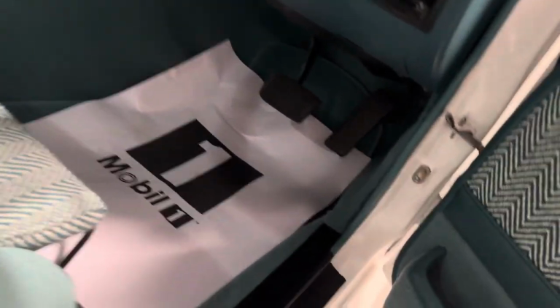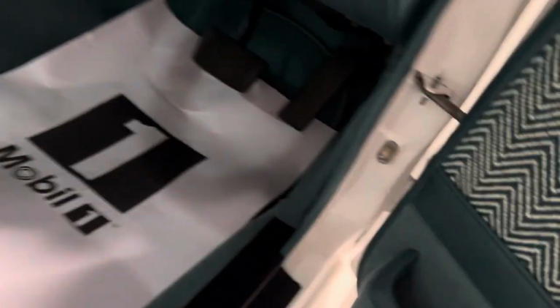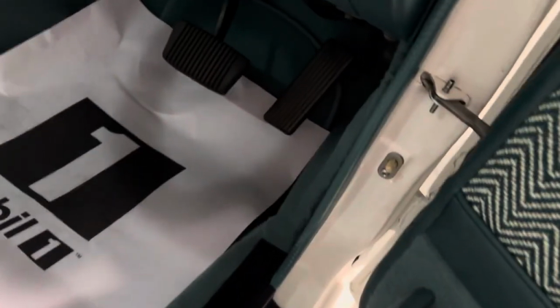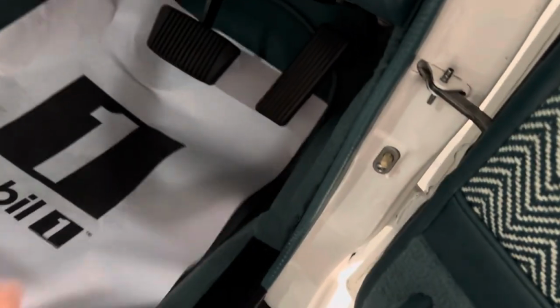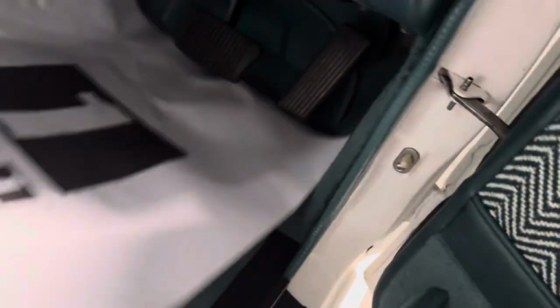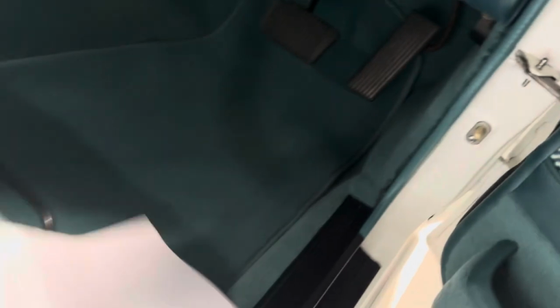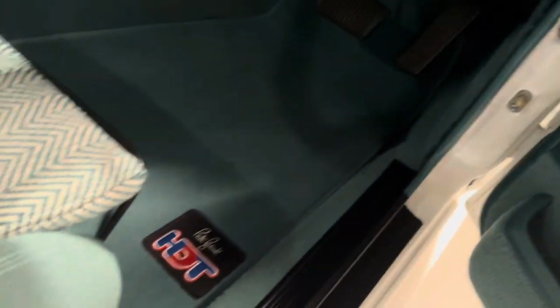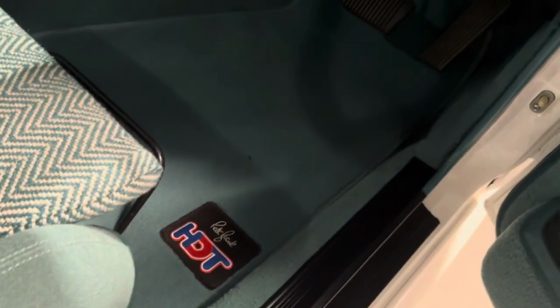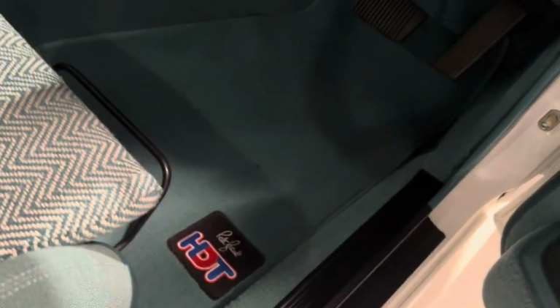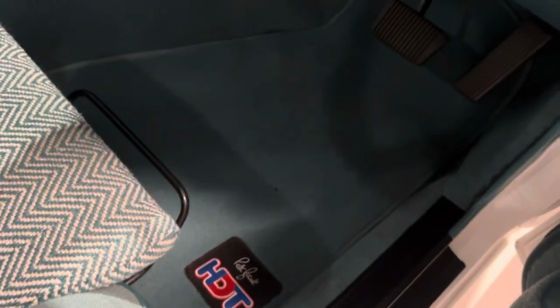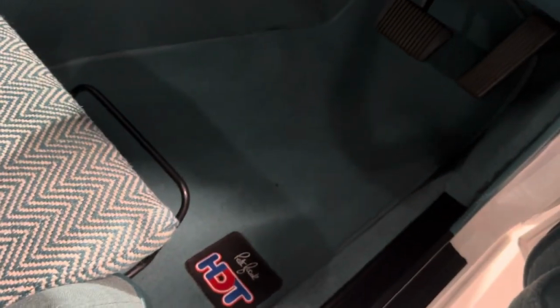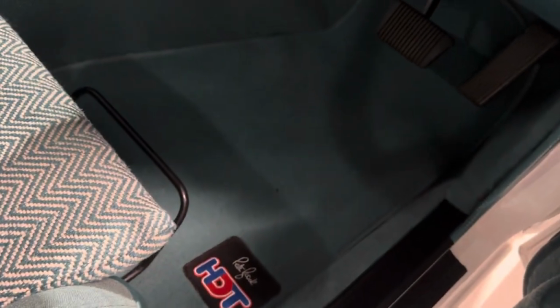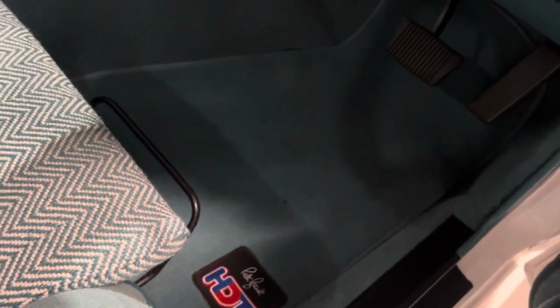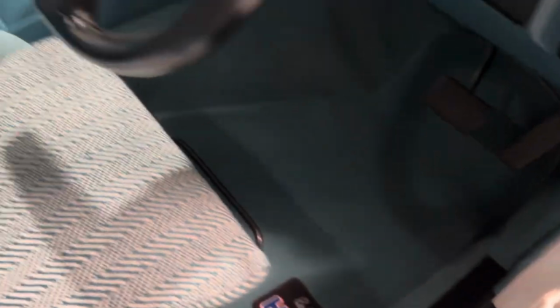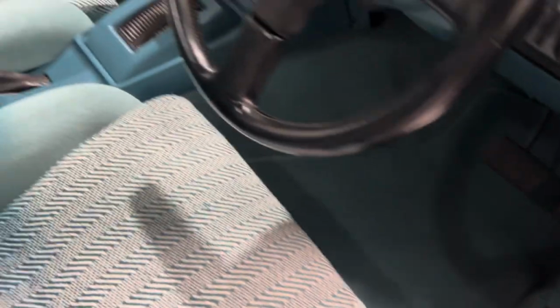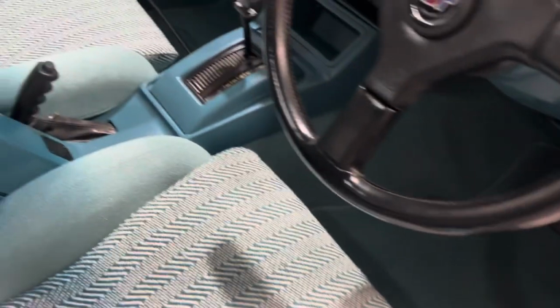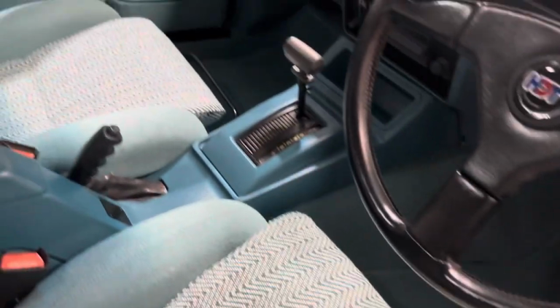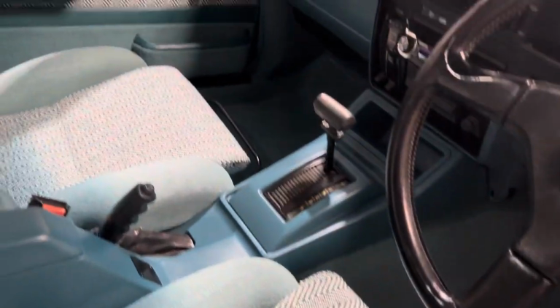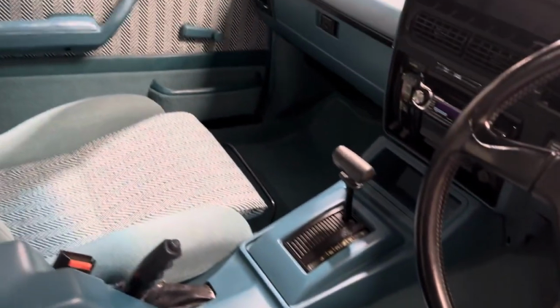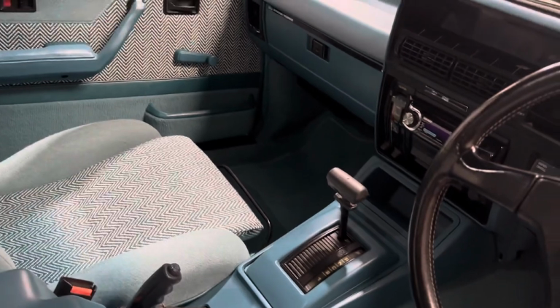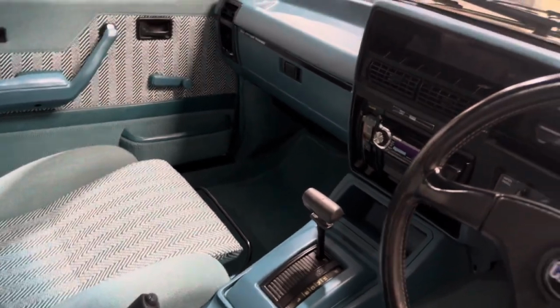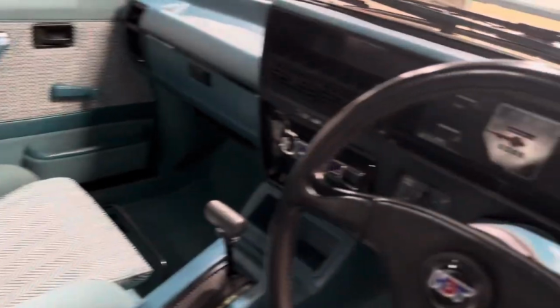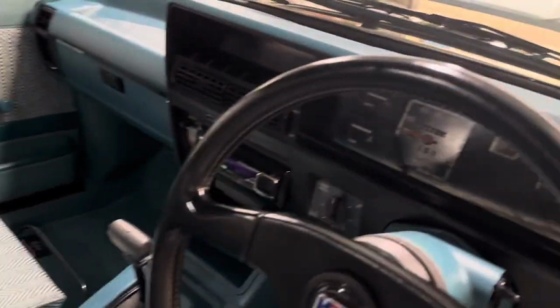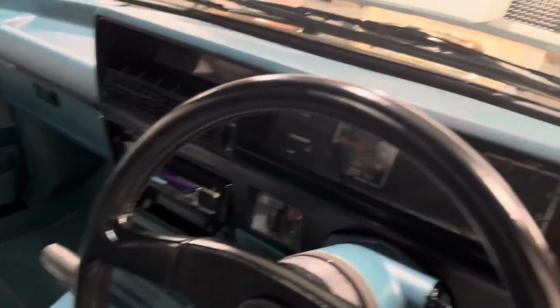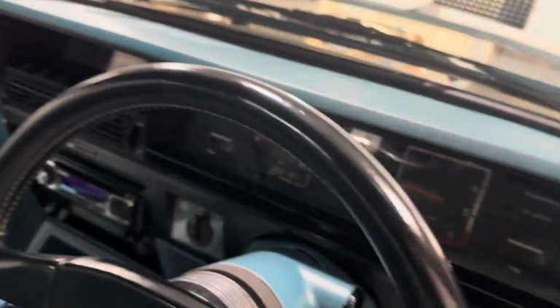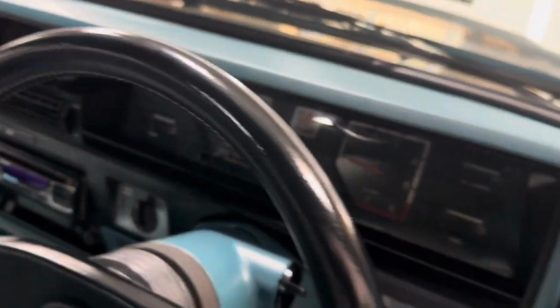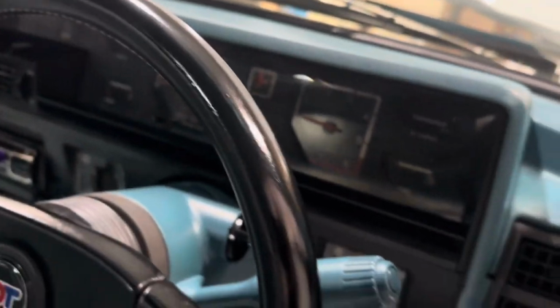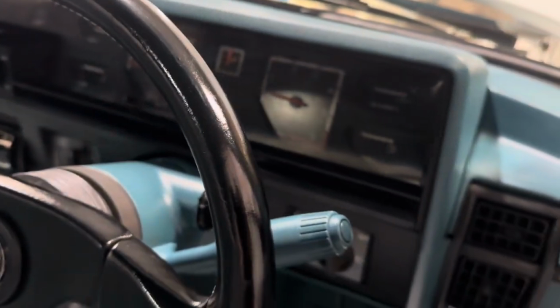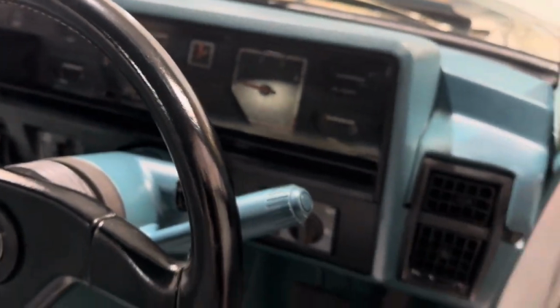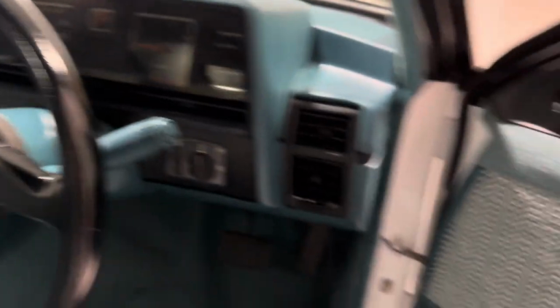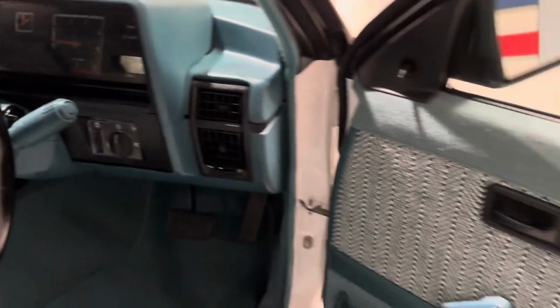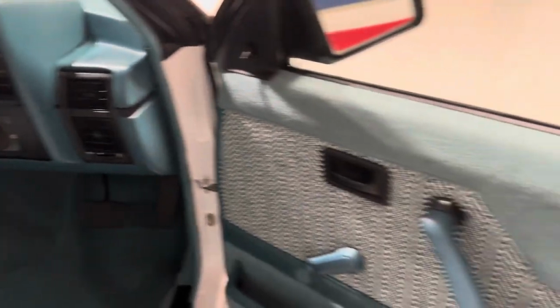What about these beautiful H2 mats, mate? They look great. Love it. Trim dash, steering wheel. Mmm, smells brand new. Love it.